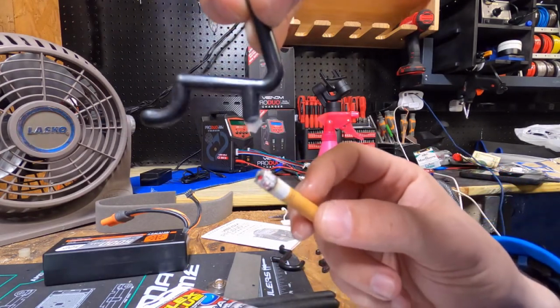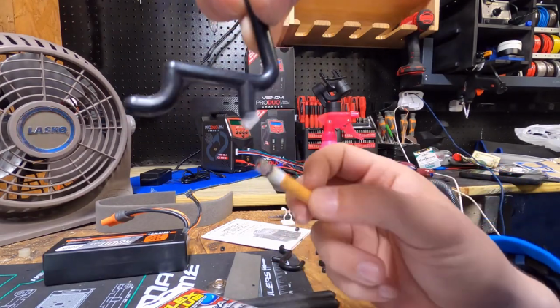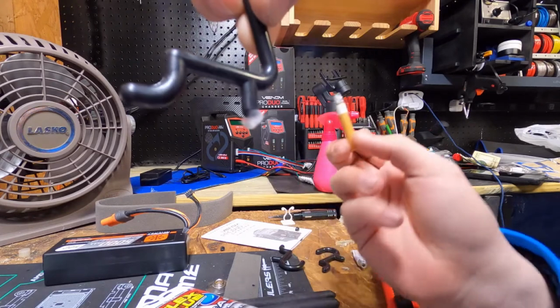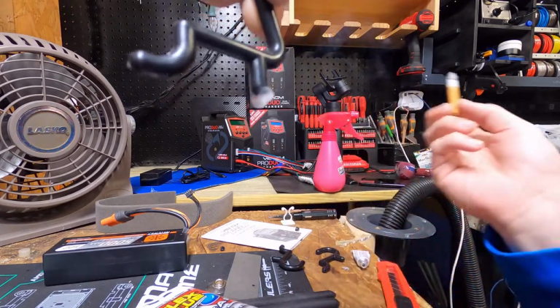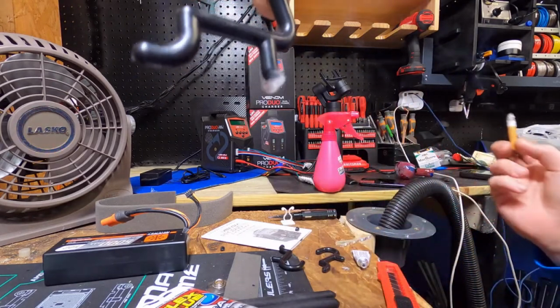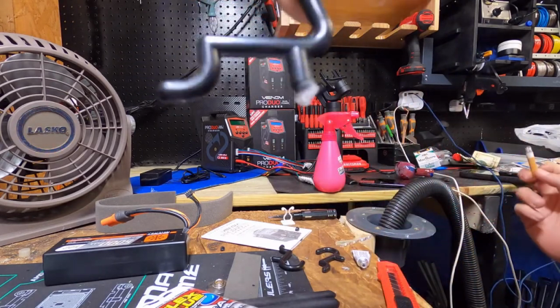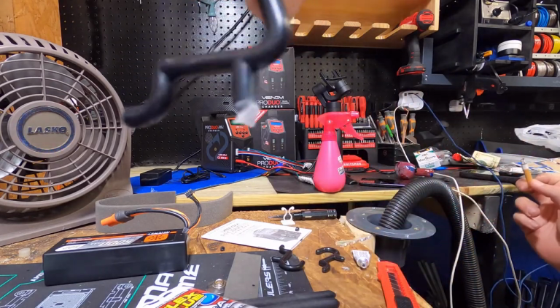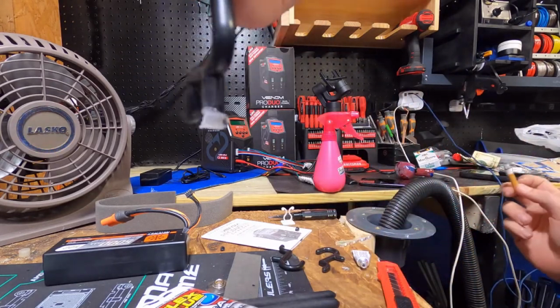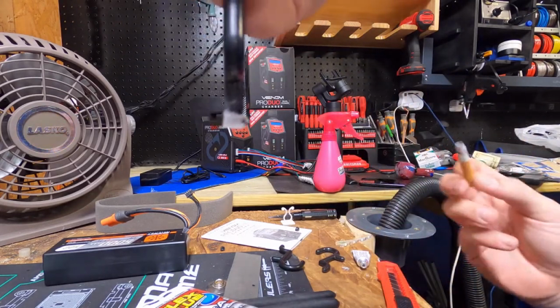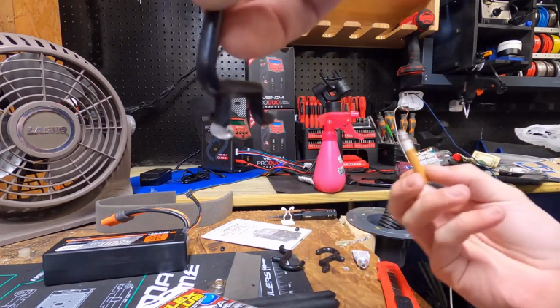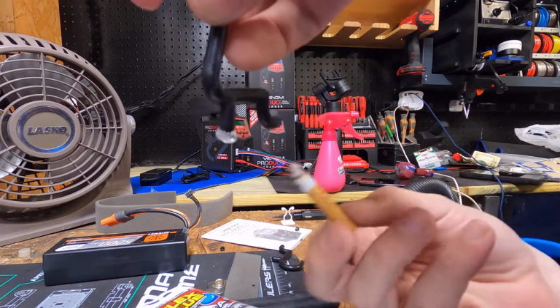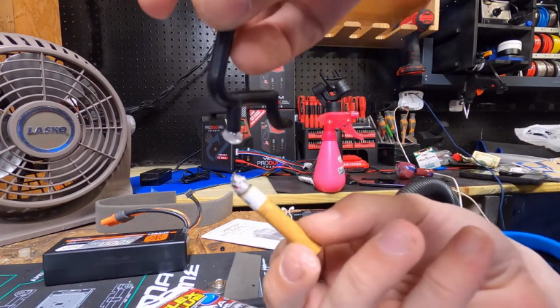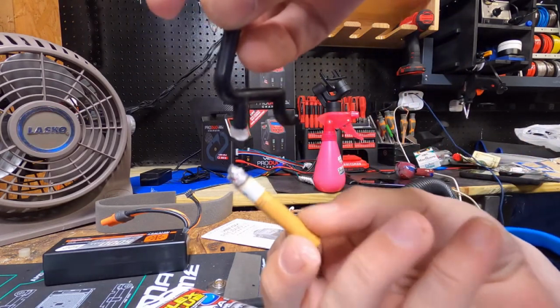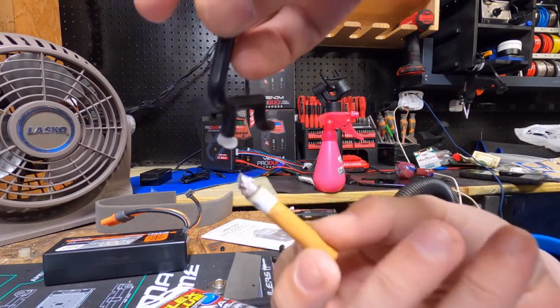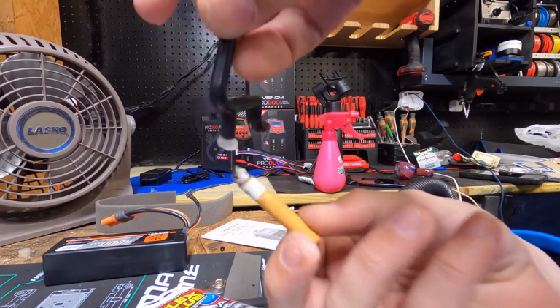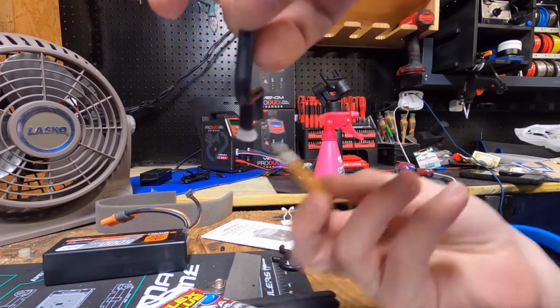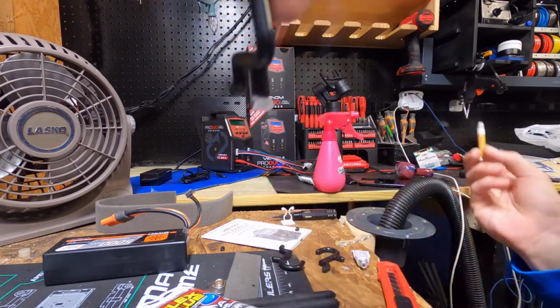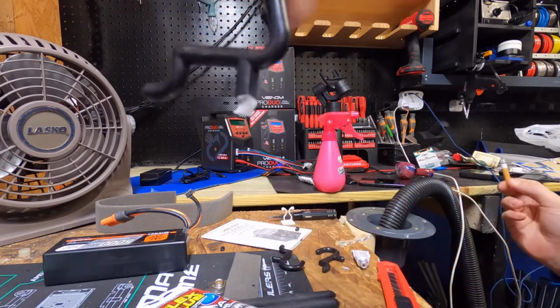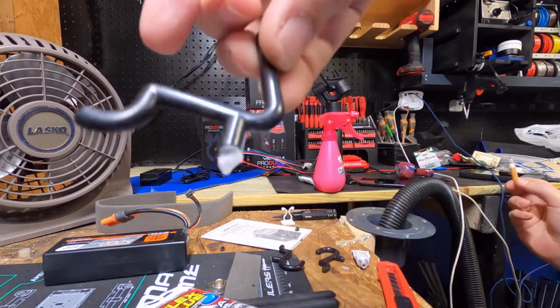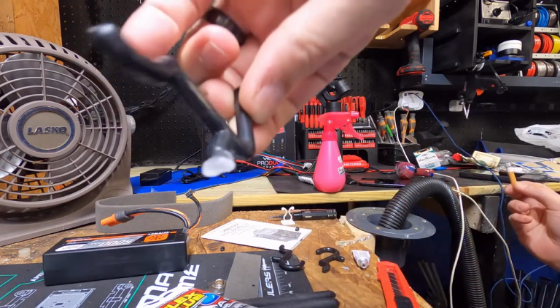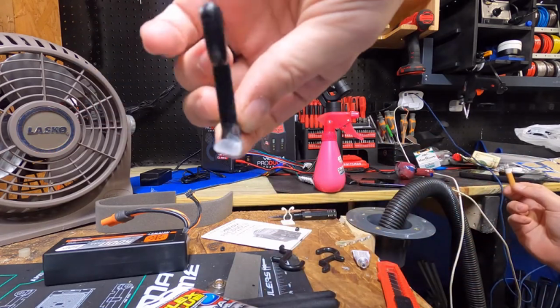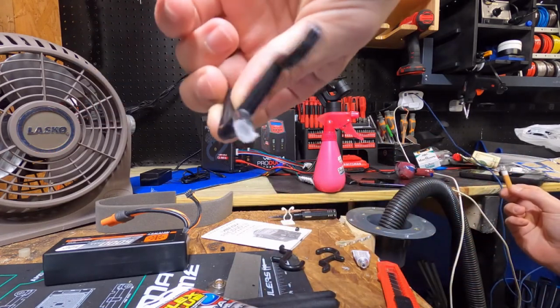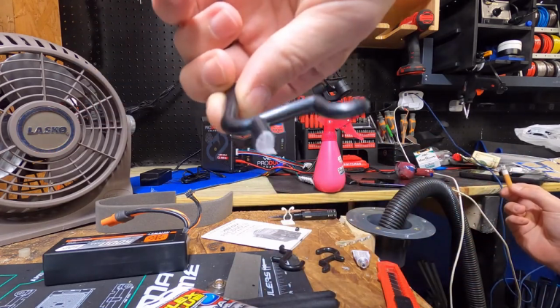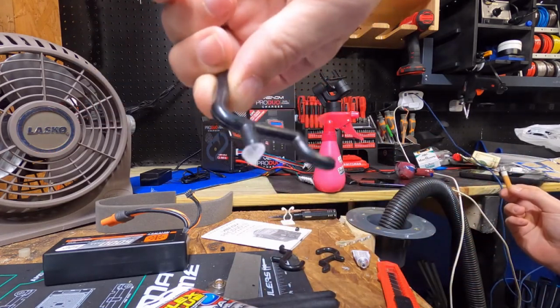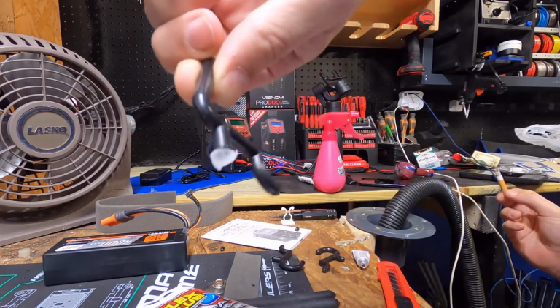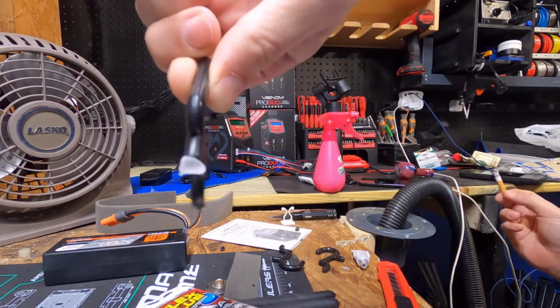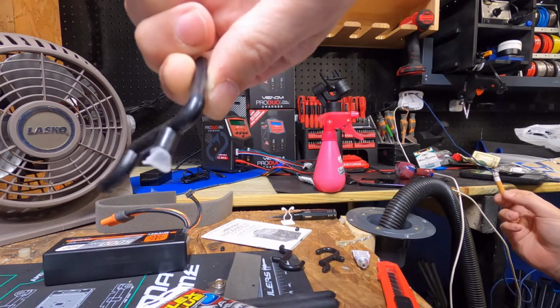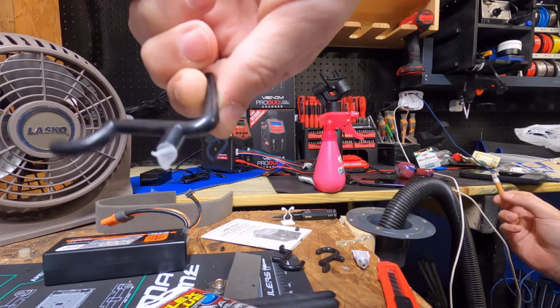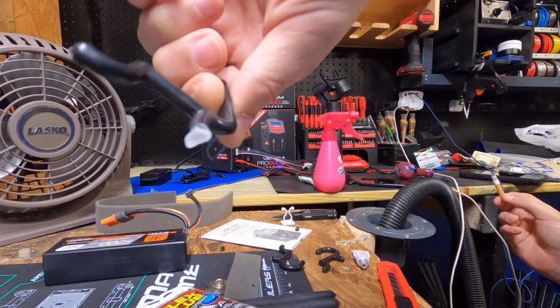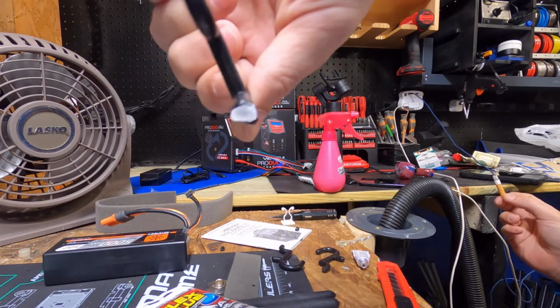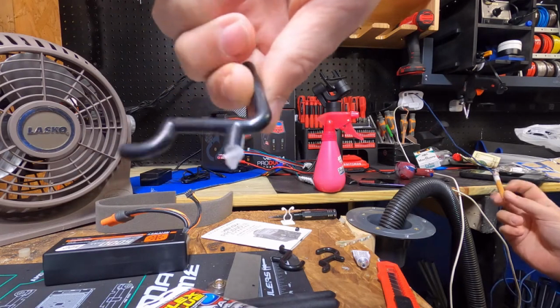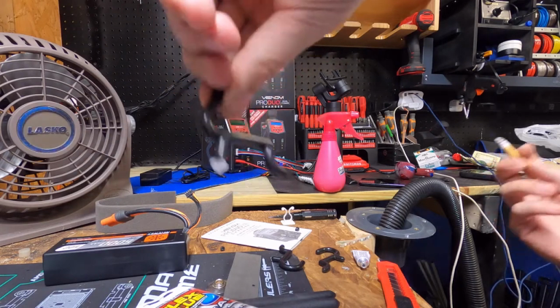Look at that. Boom. See that? See what it did to it? It hardened it immediately.